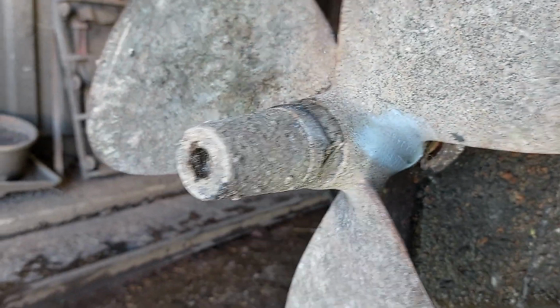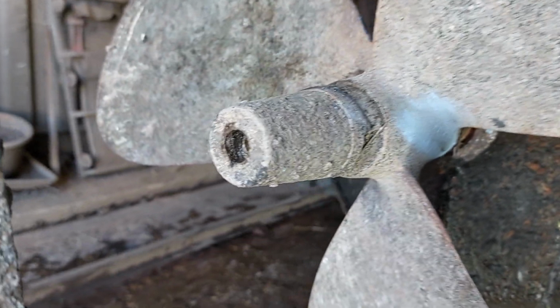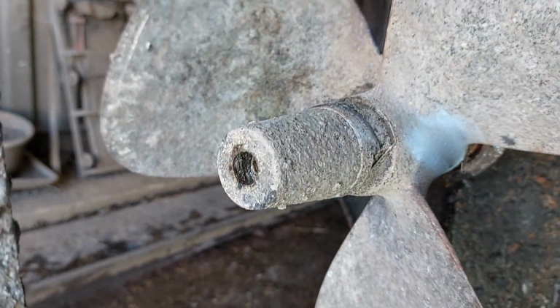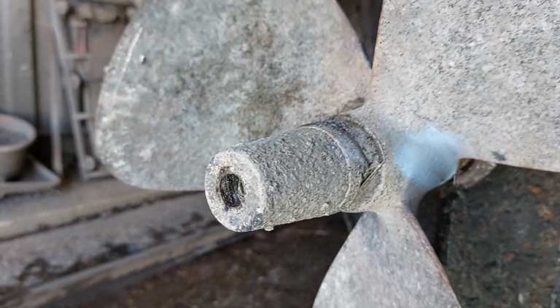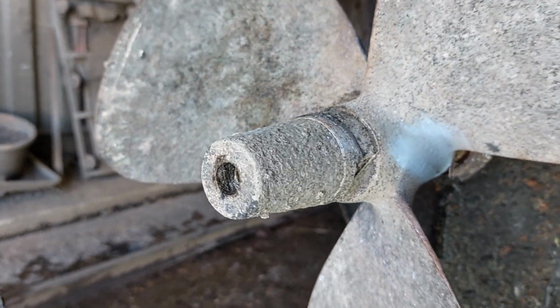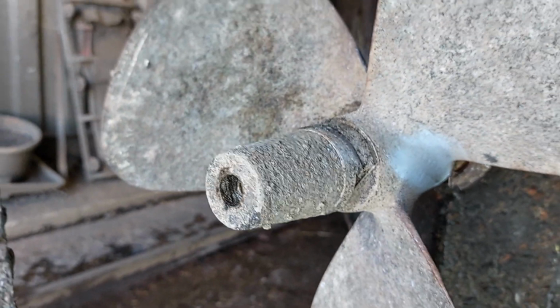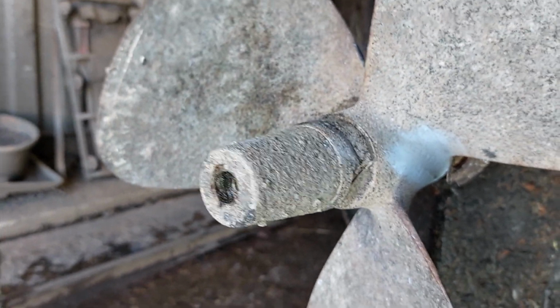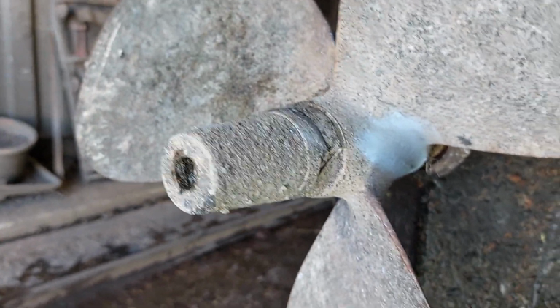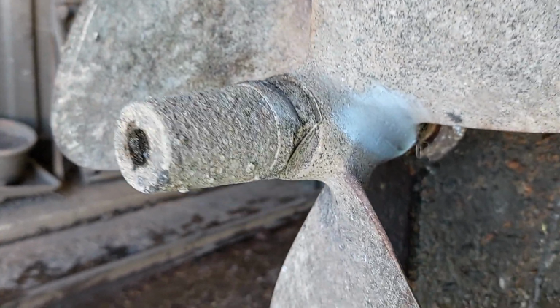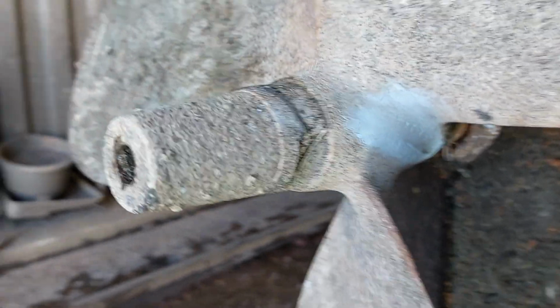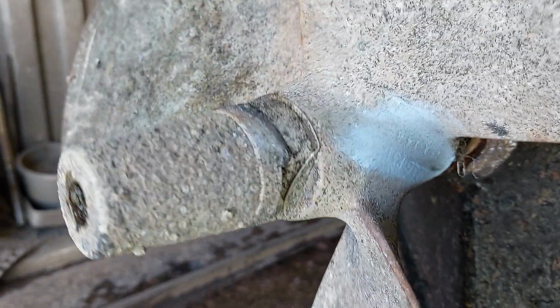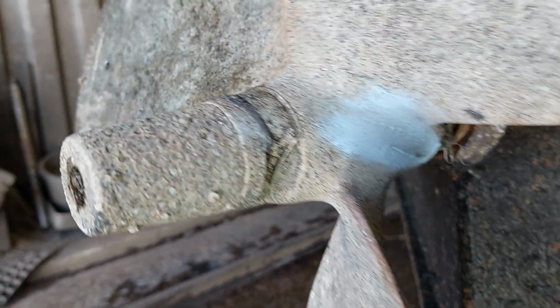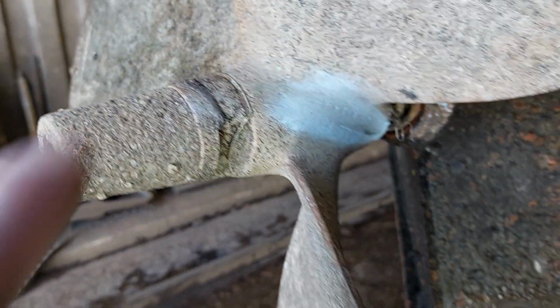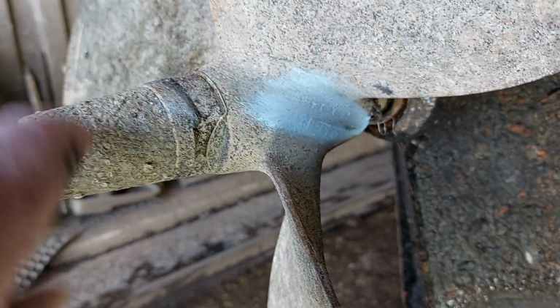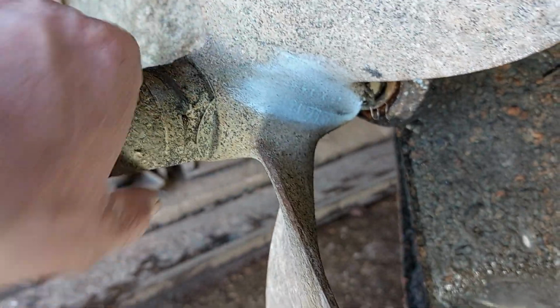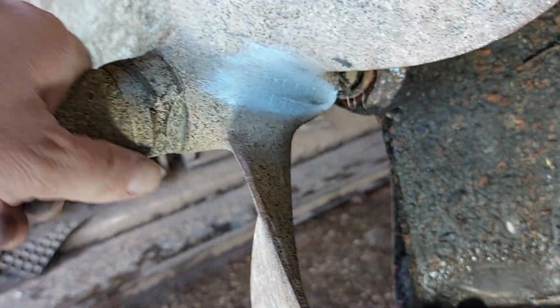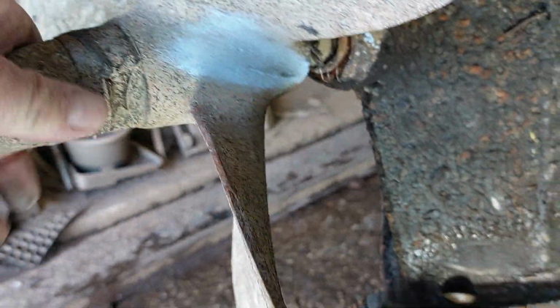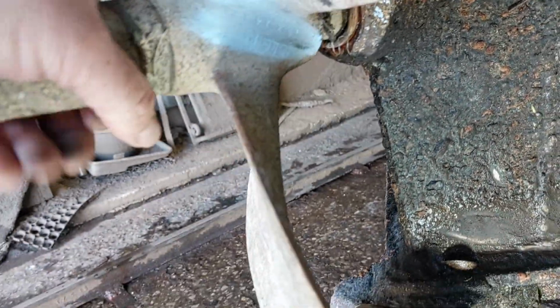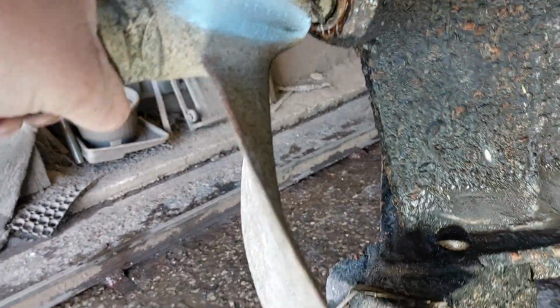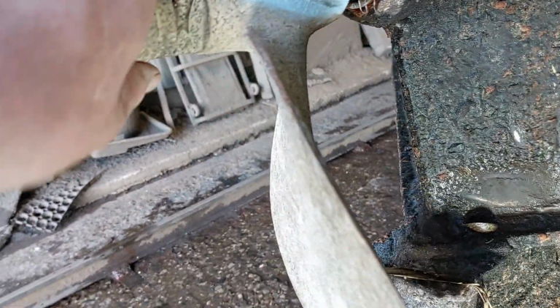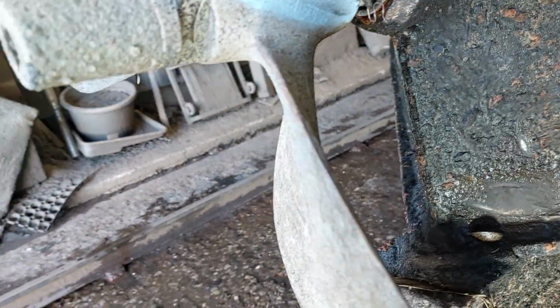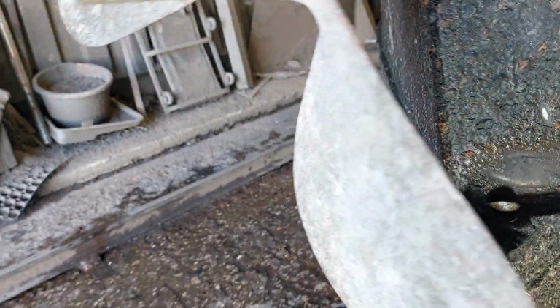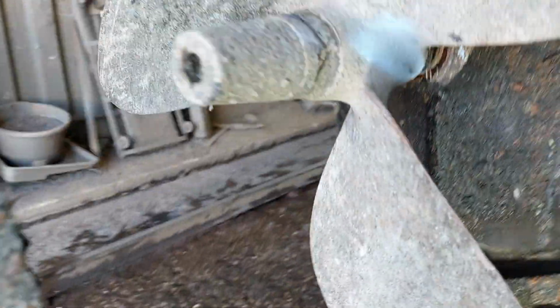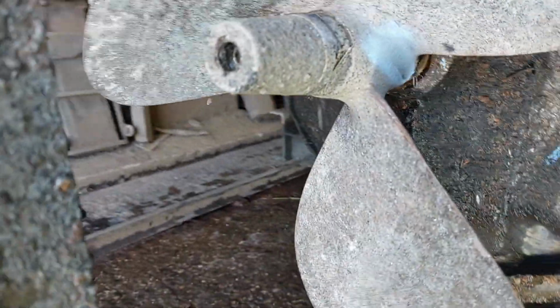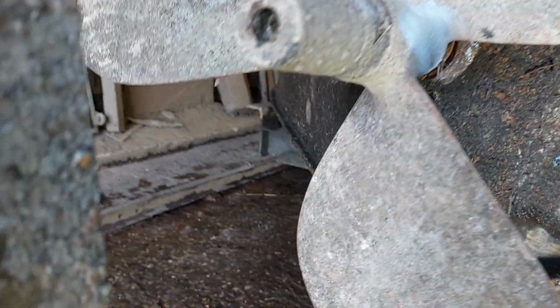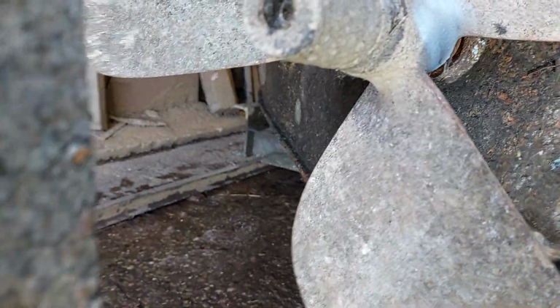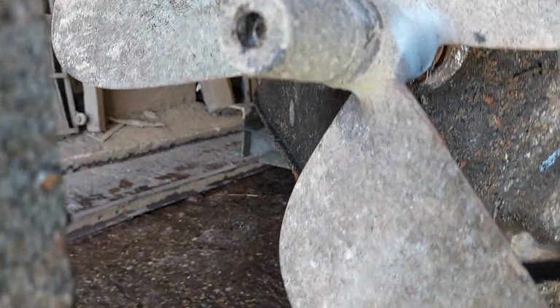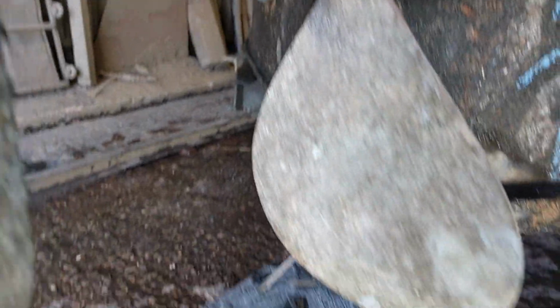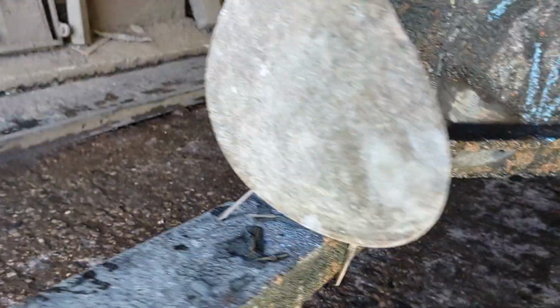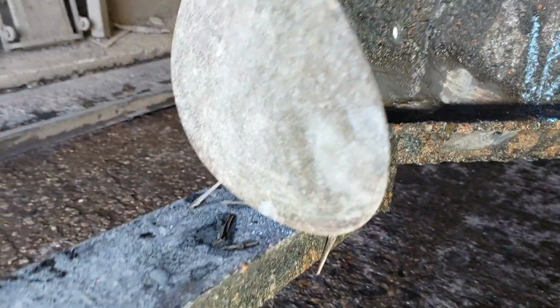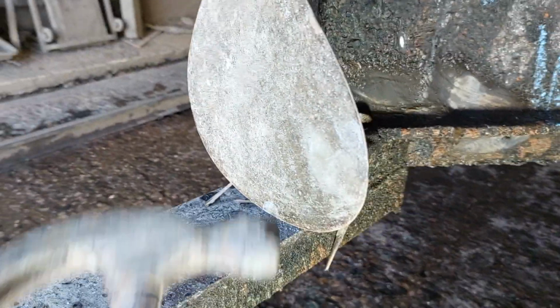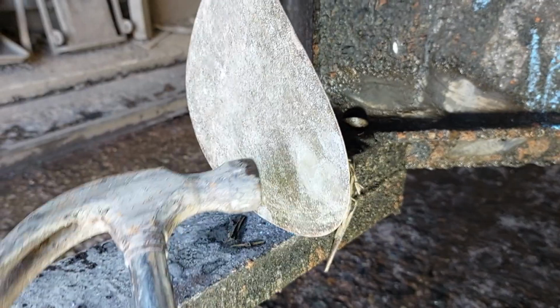On the end here you've got an anode — in this case it's a zinc one. Because the boat is running in fresh water, it's actually shut off, so it's giving absolutely no protection at all.